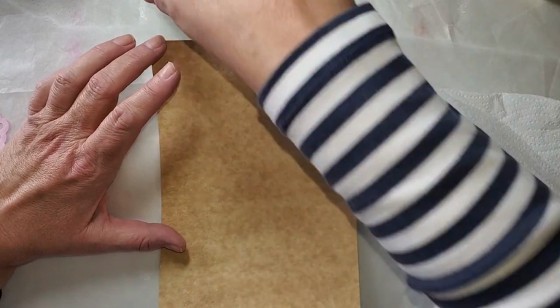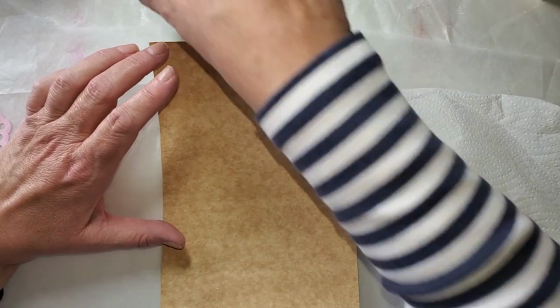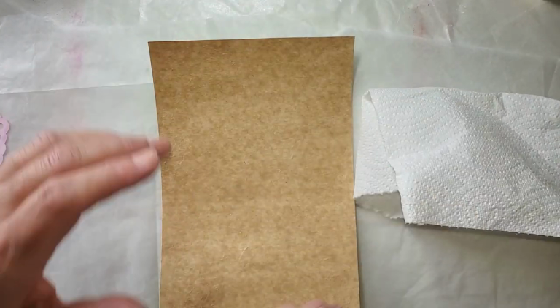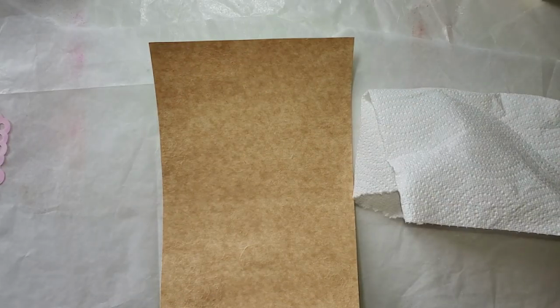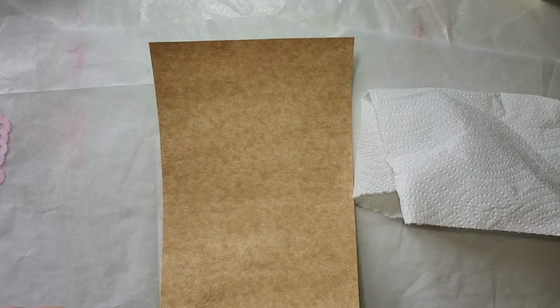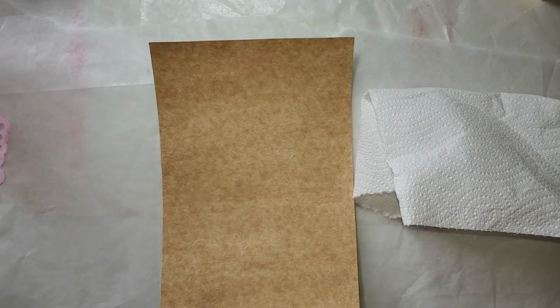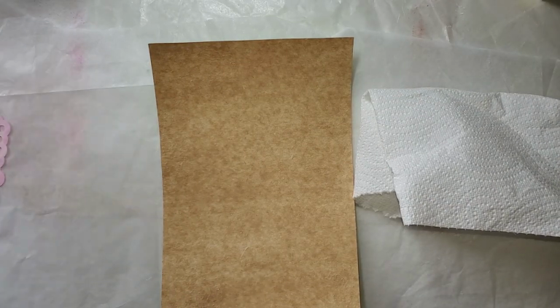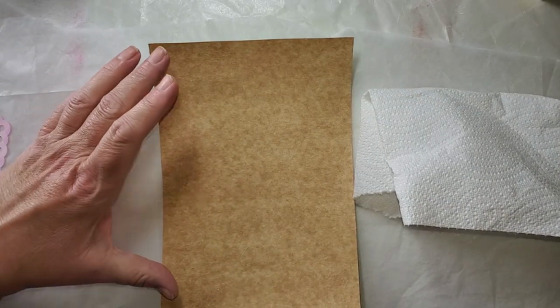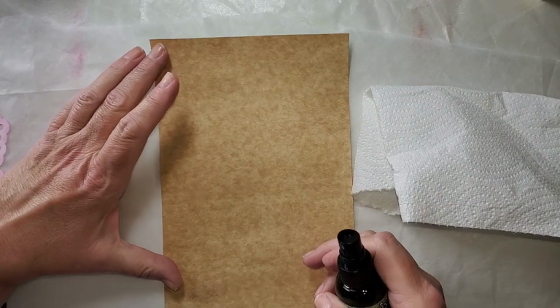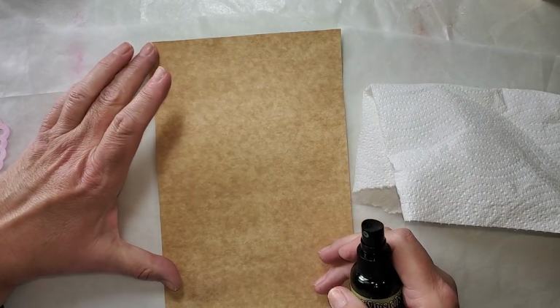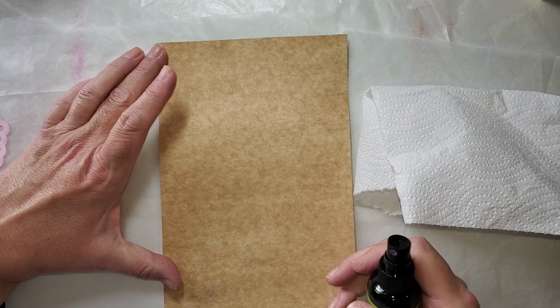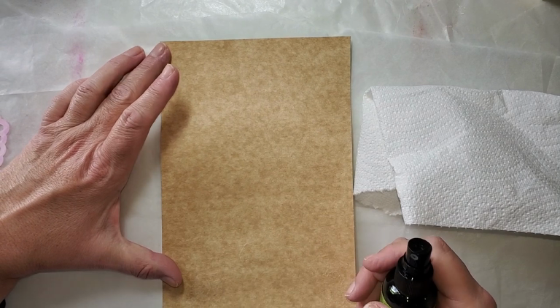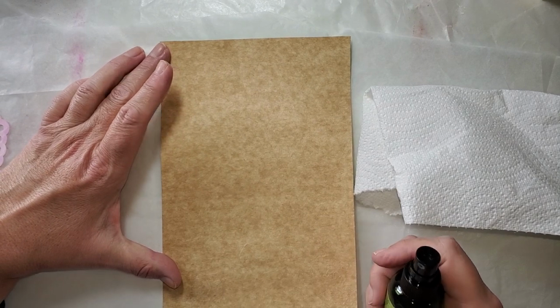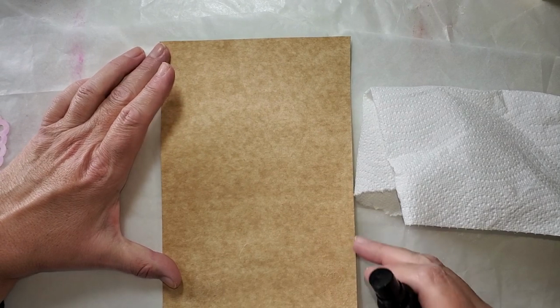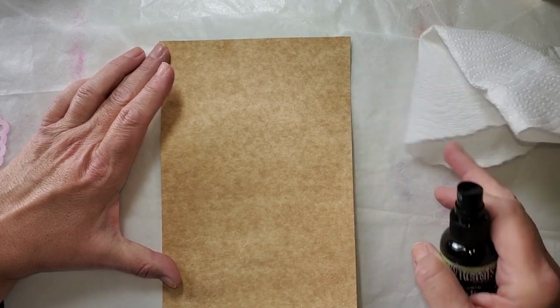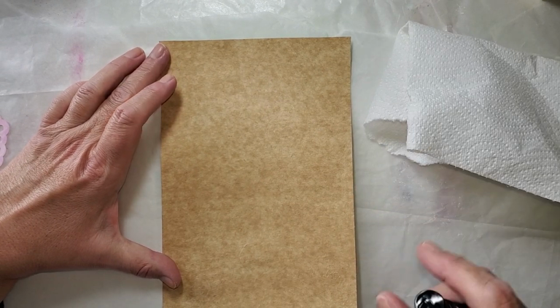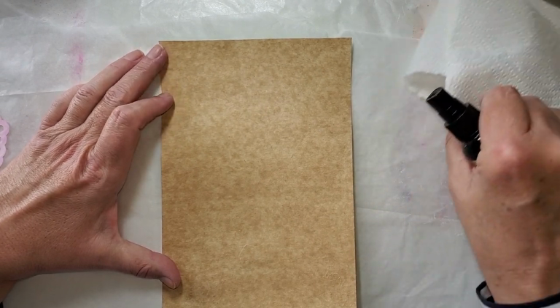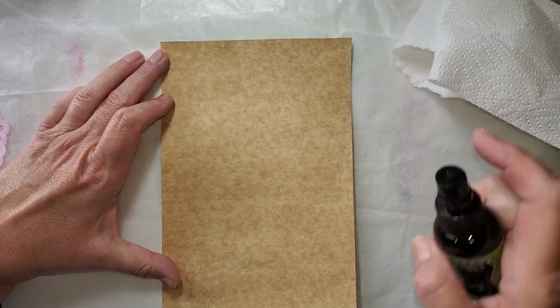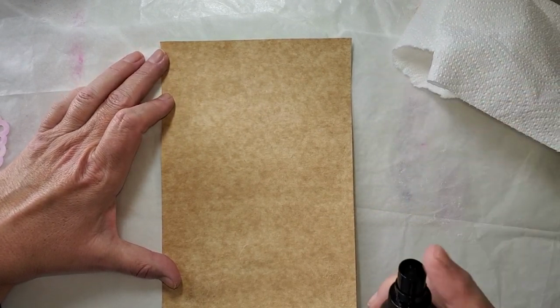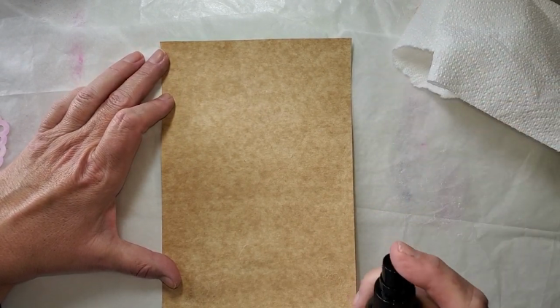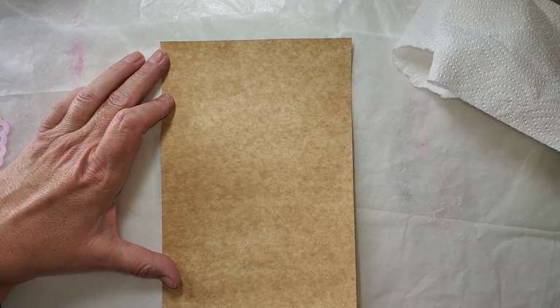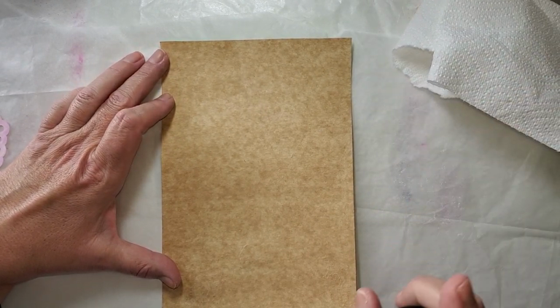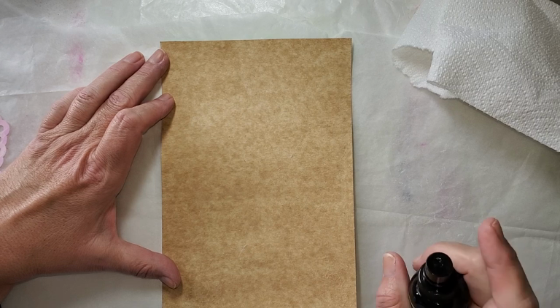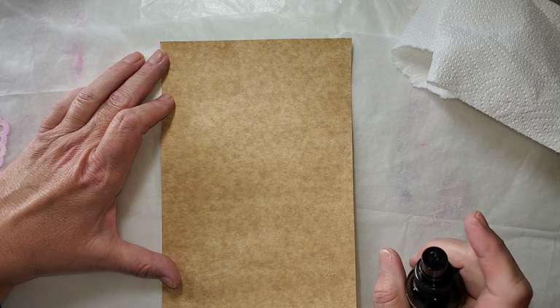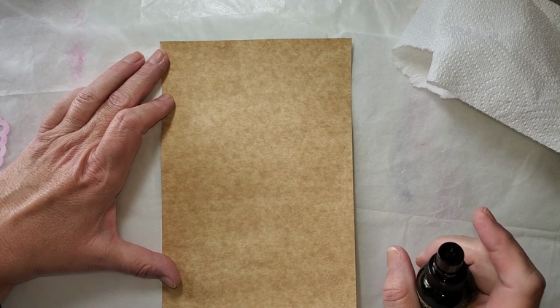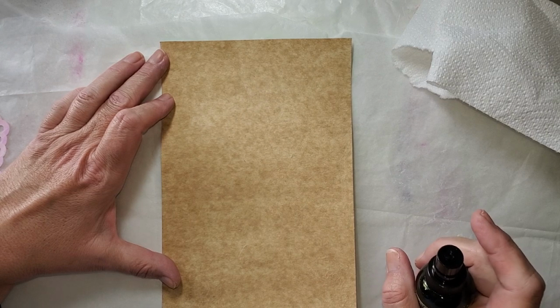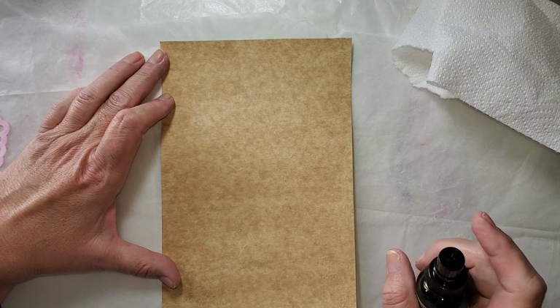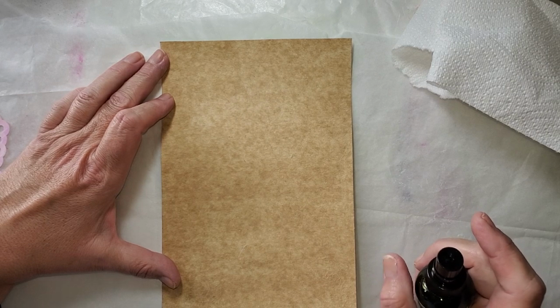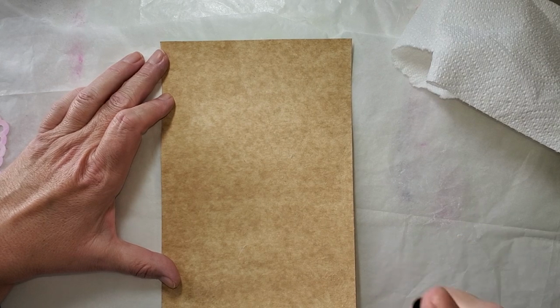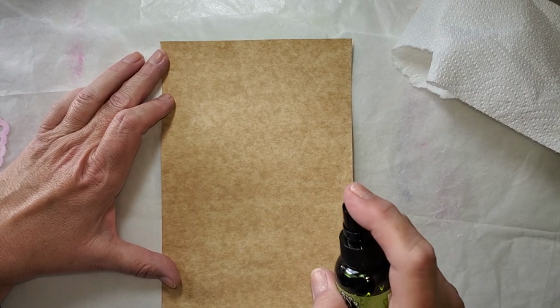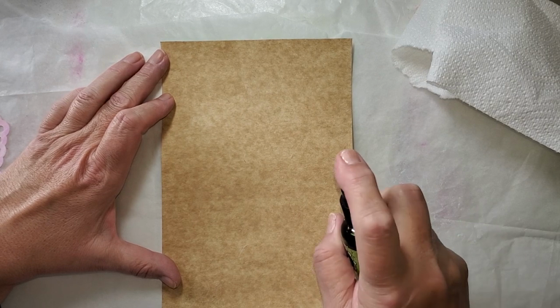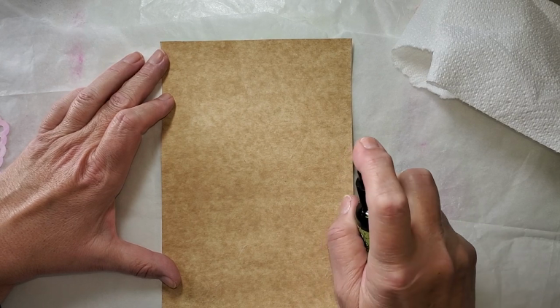This one is called Dry Martini and this one is Dilusions — still a Ranger product. I'm going to start out with the non-mica, non-shimmery one. I'm pretty sure this is dry enough for the next step. I'm not looking to saturate this, but I just want to get some green on here and there, then rub it off with the paper towel and see if we get some resist going.